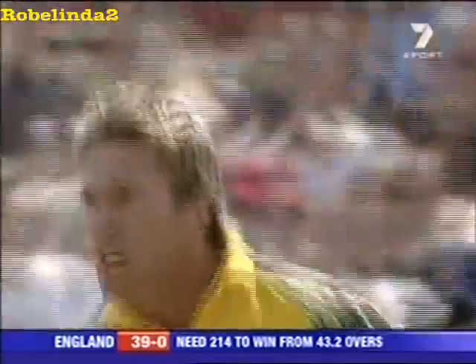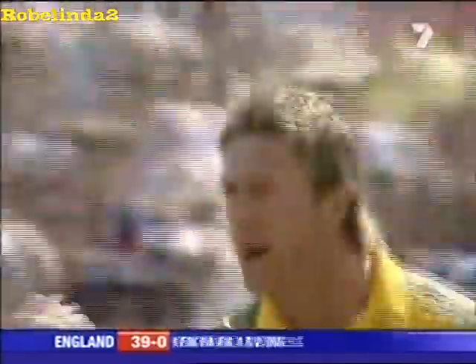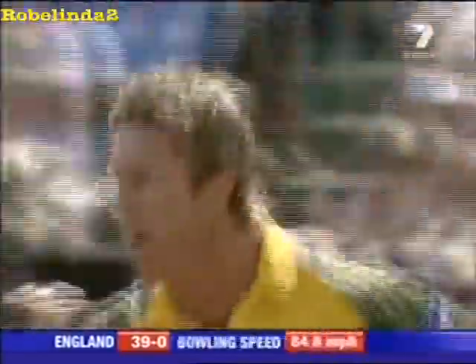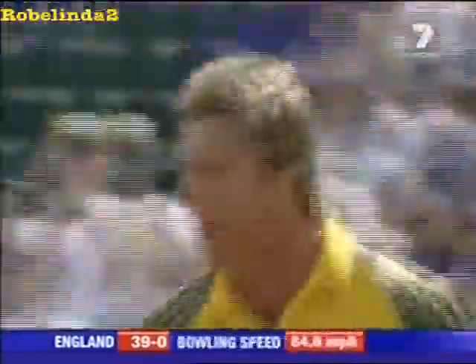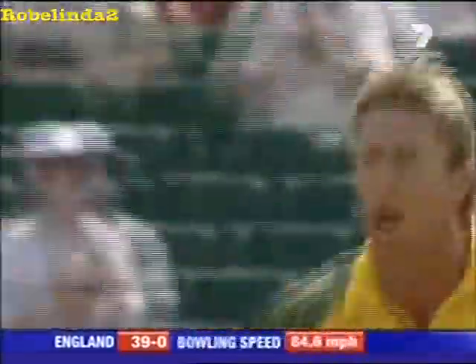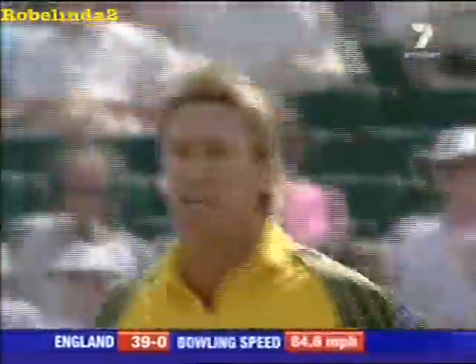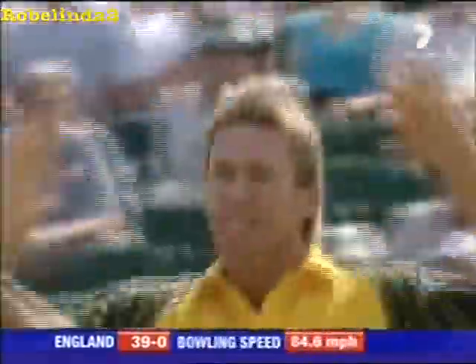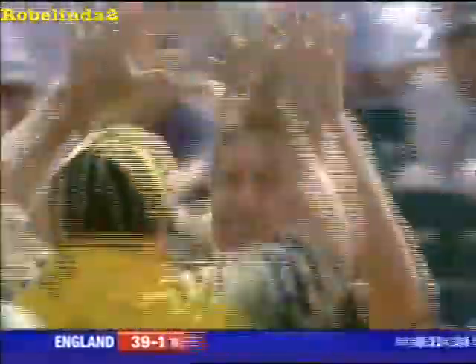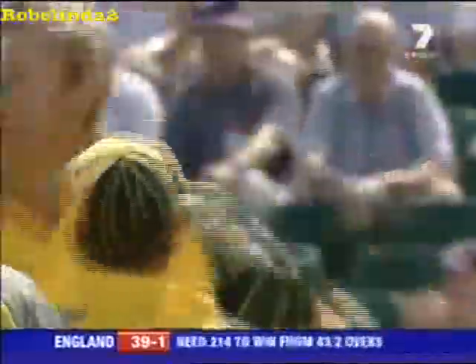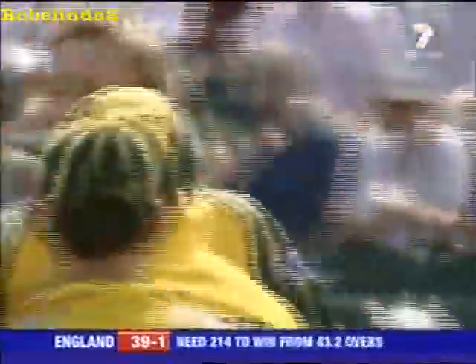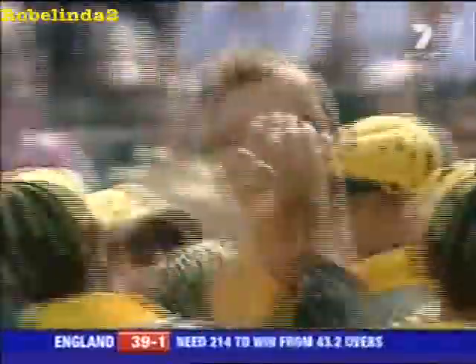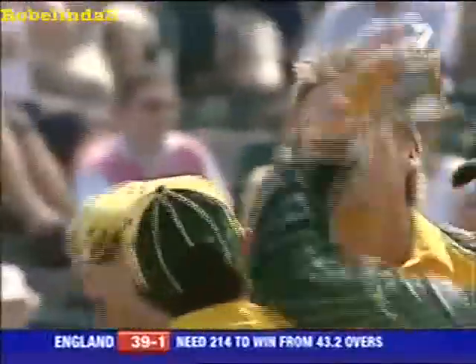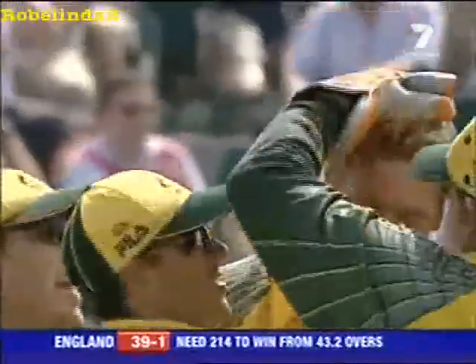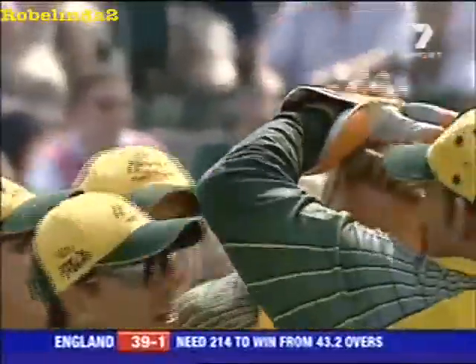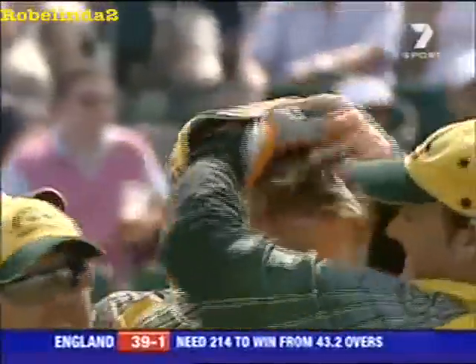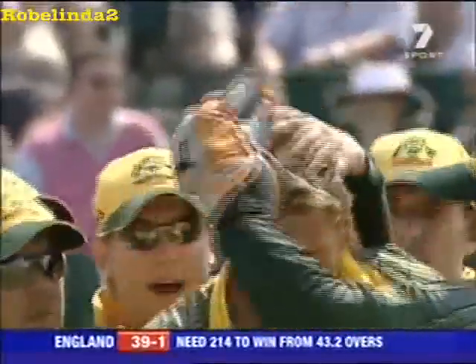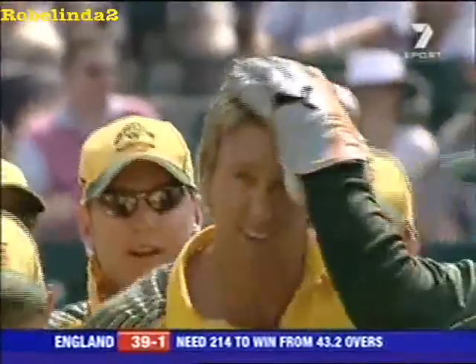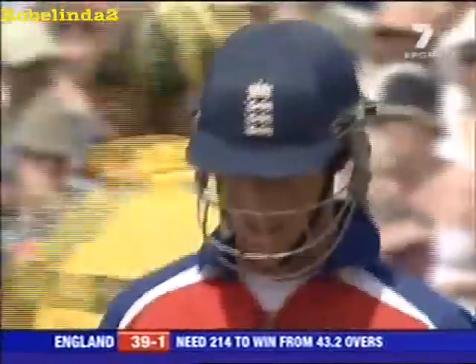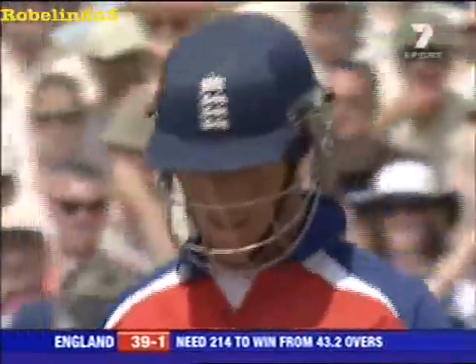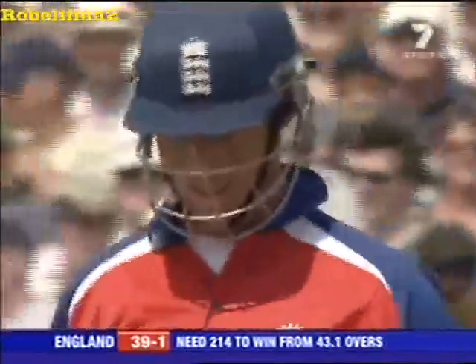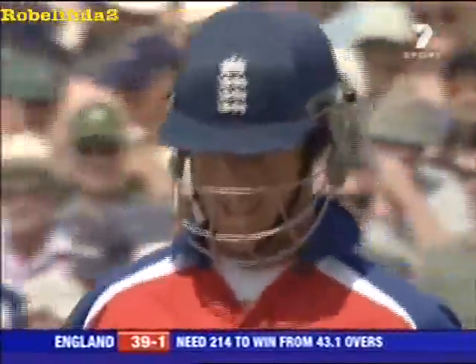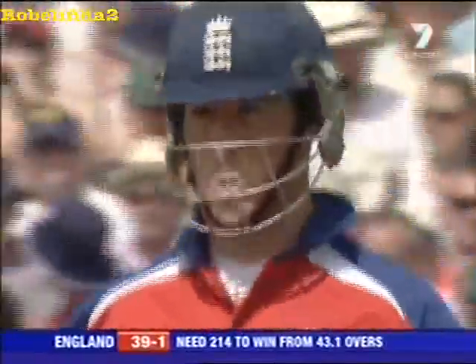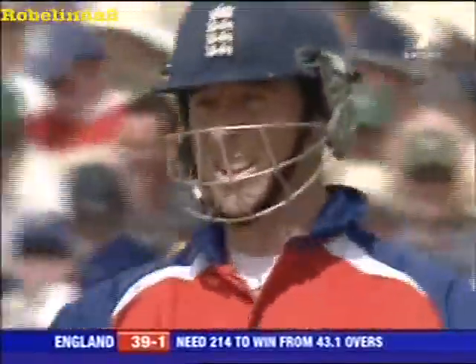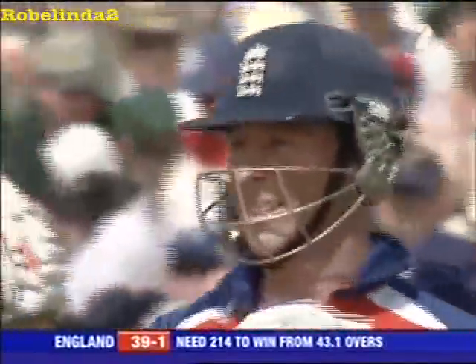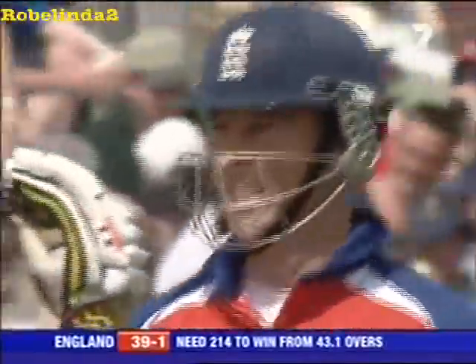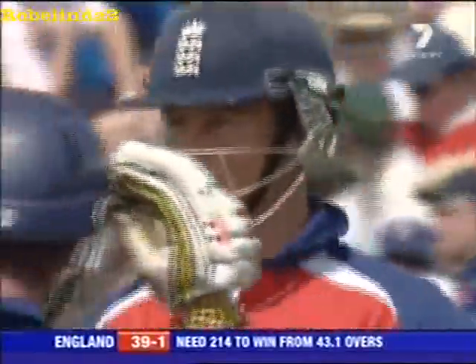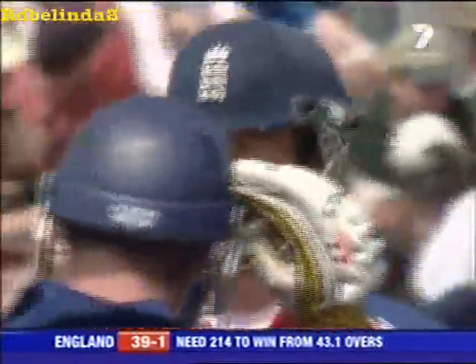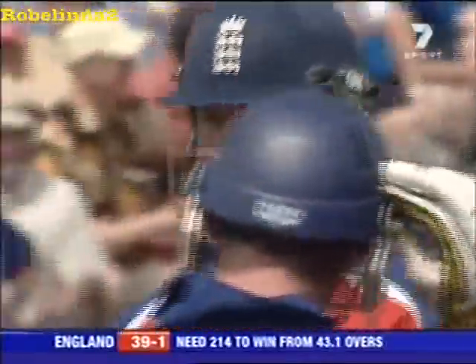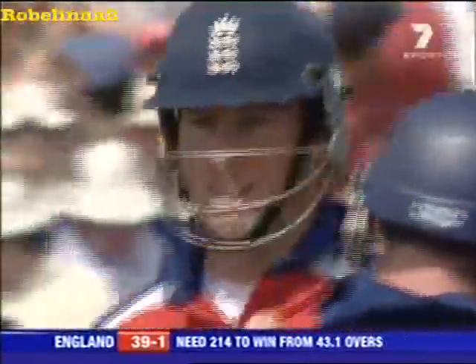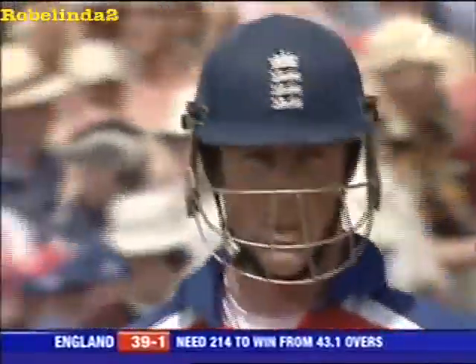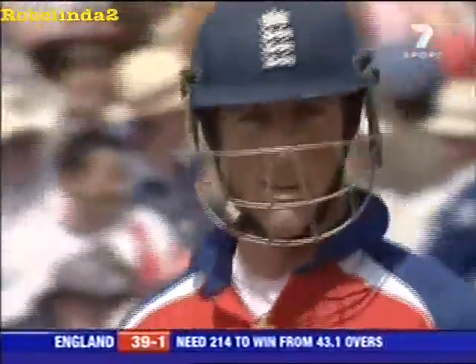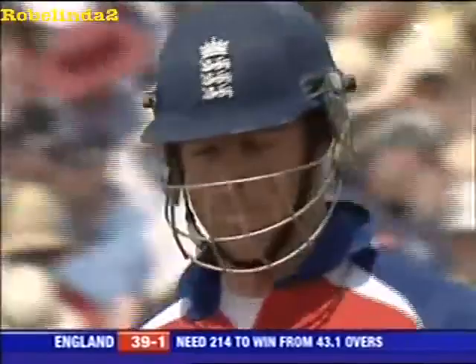Fantastic Yorker — that's more like the McGrath we know. That's got him motivated all right. The end for Trescothick, clean bowled for 16. England 39 for 1 in the 7th over.